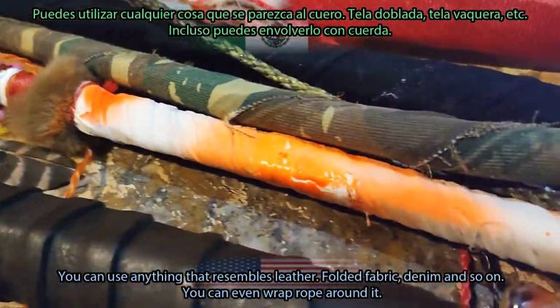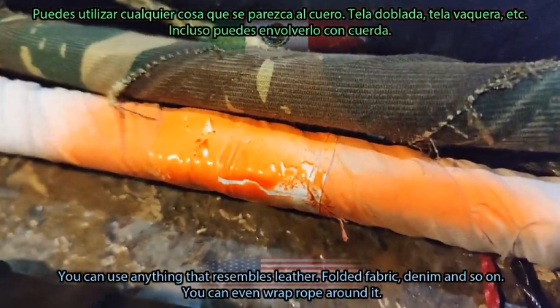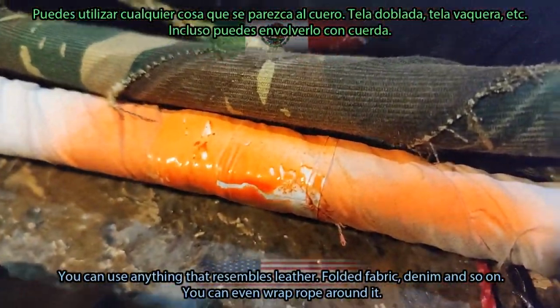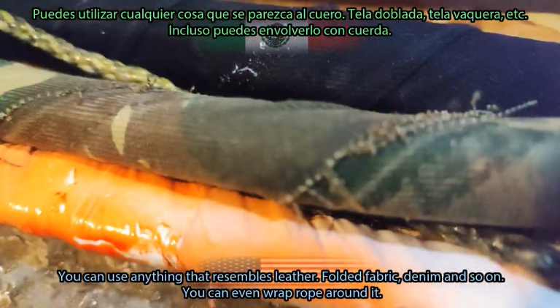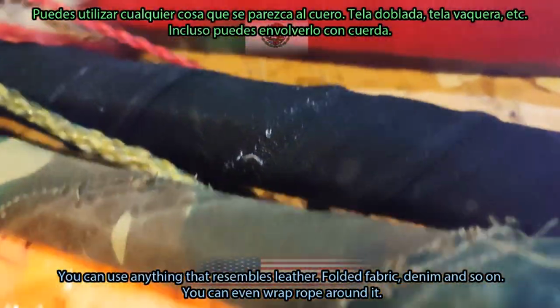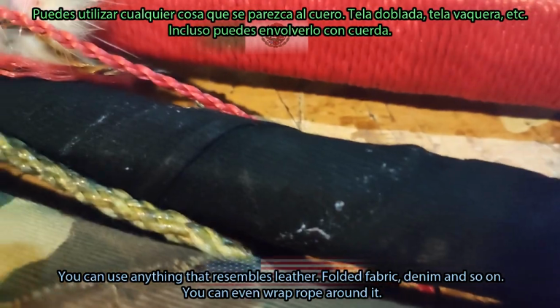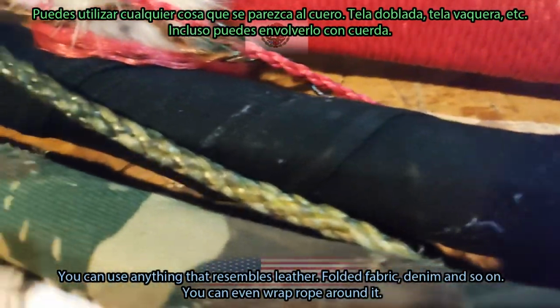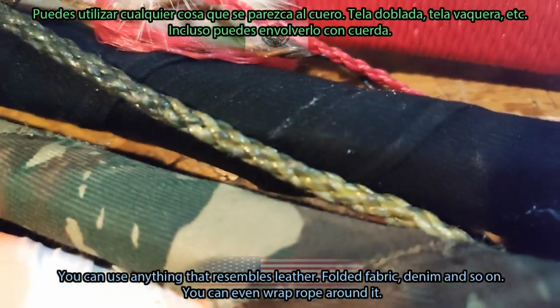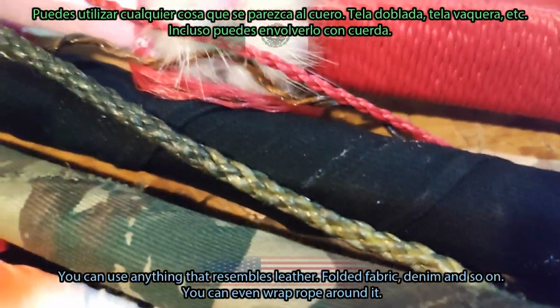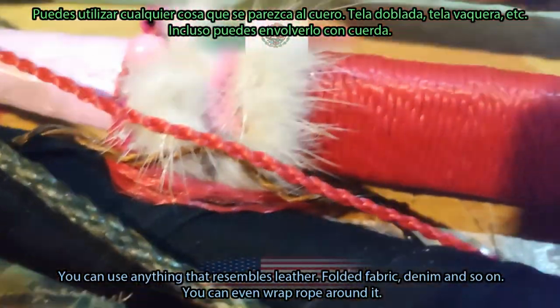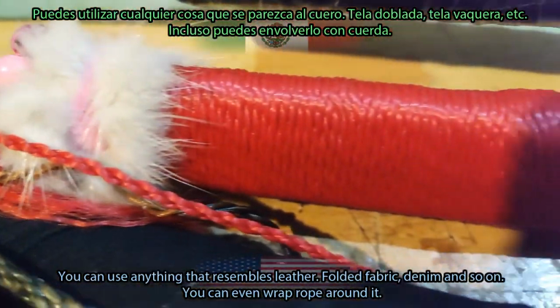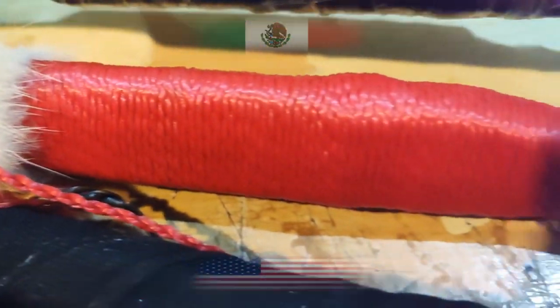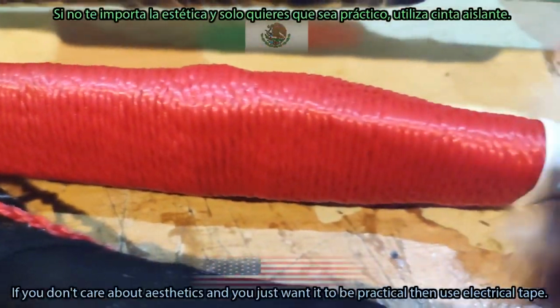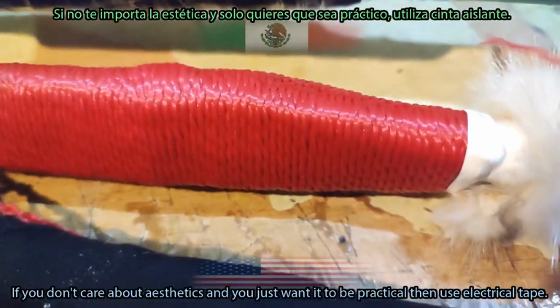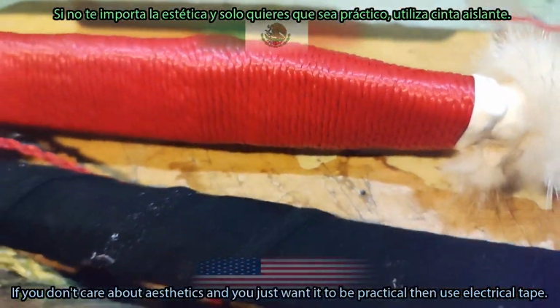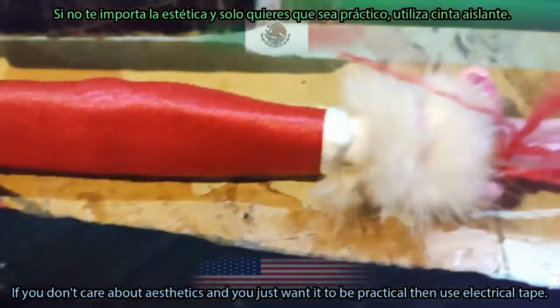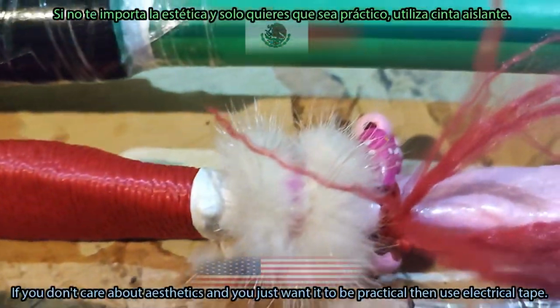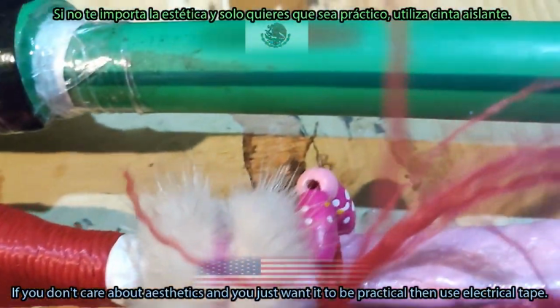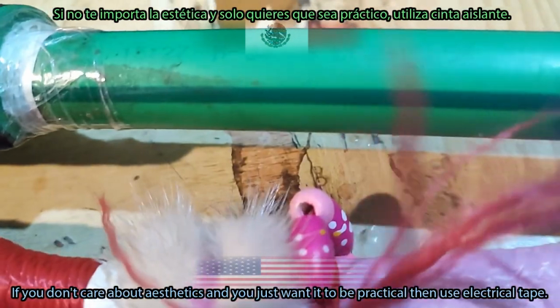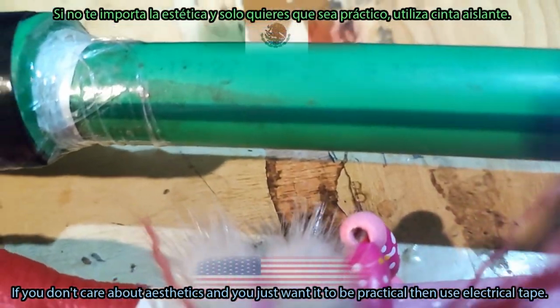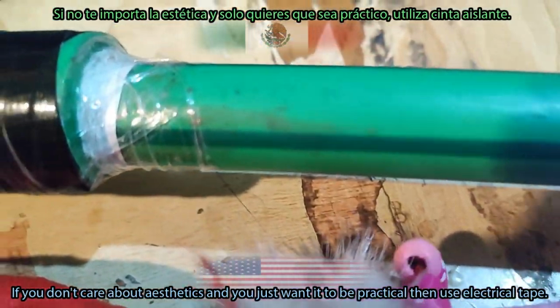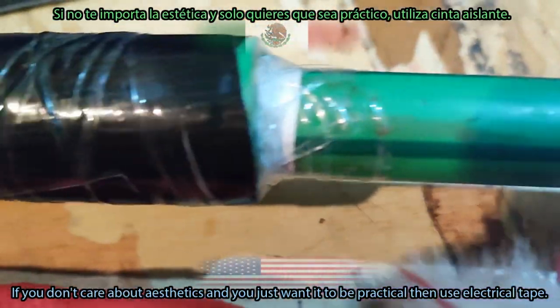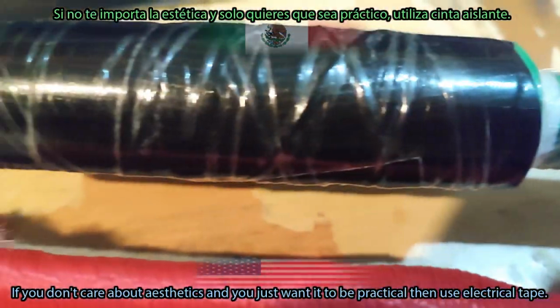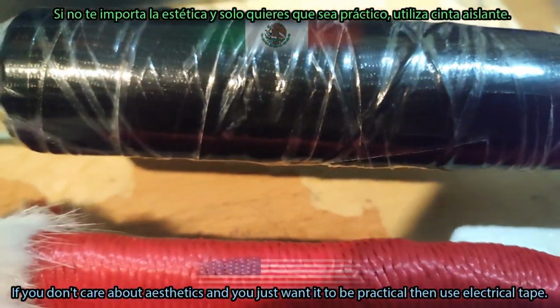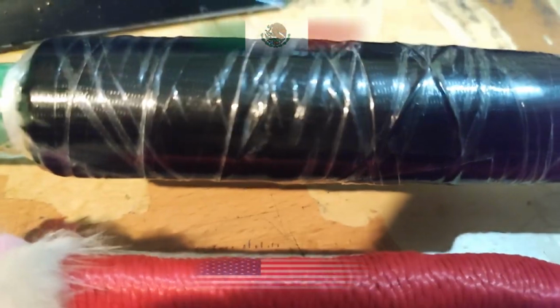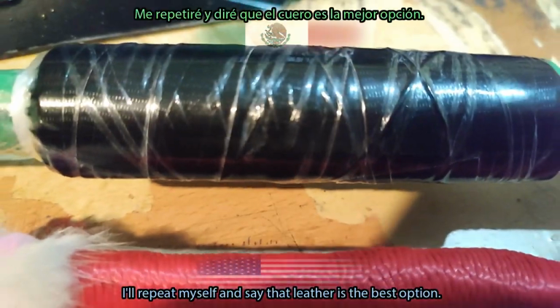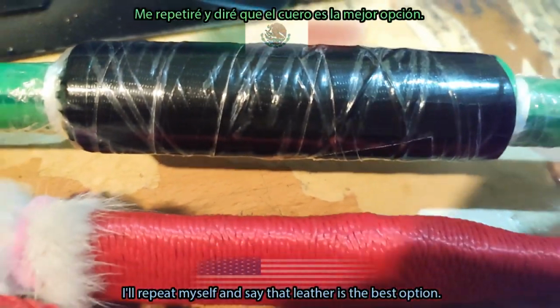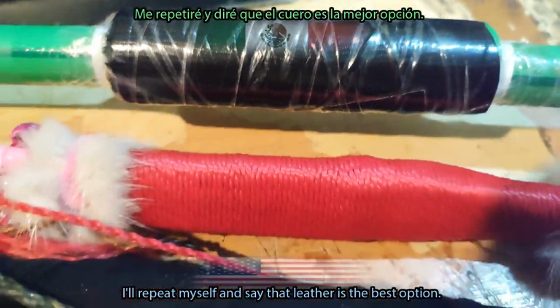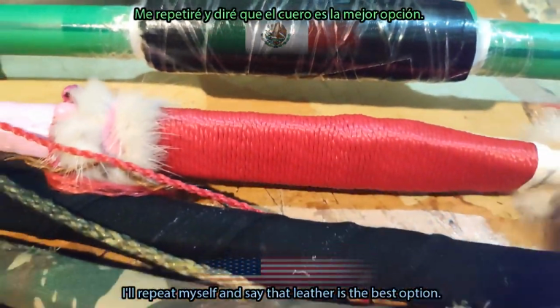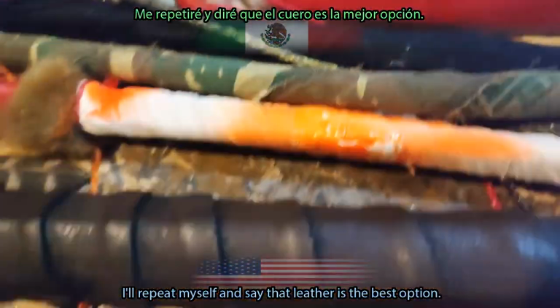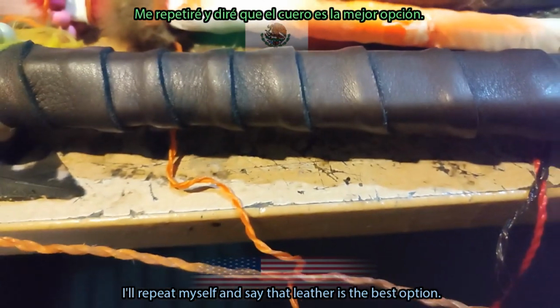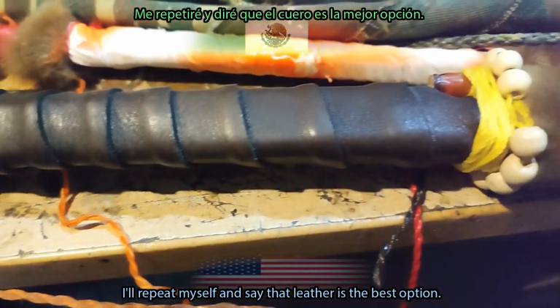You can use anything that resembles leather: folded fabric, denim, and so on. You can even wrap rope around it. If you don't care about the aesthetics and just want it to be practical, then use electrical tape. That said, I will repeat myself — leather is the best option.